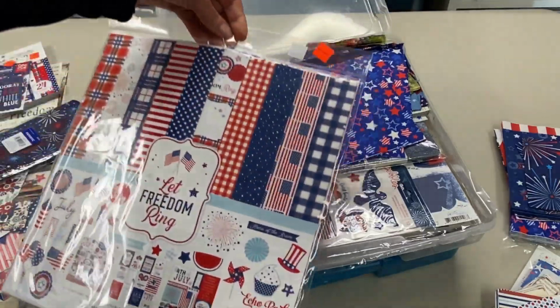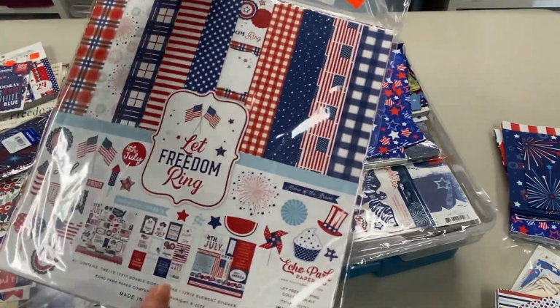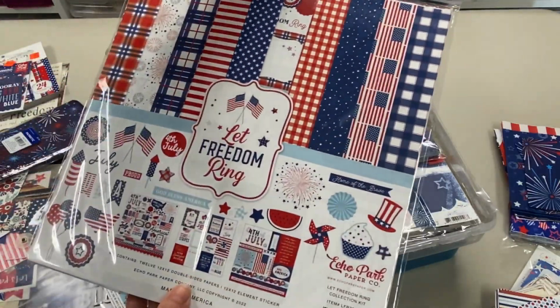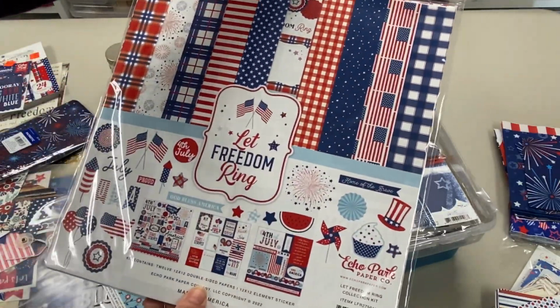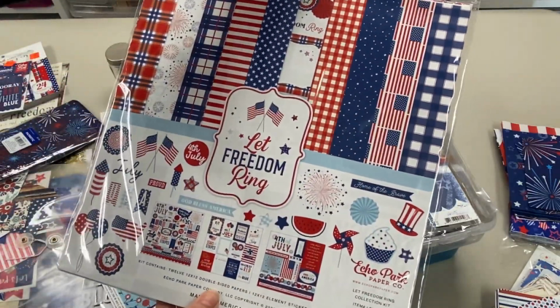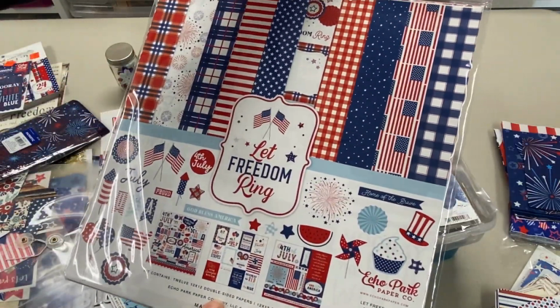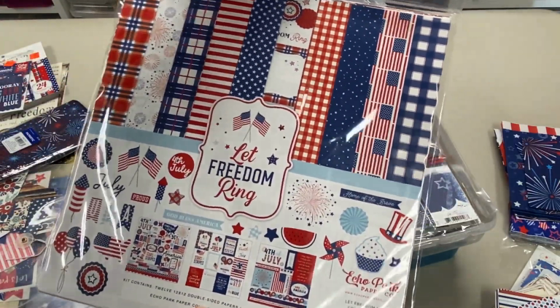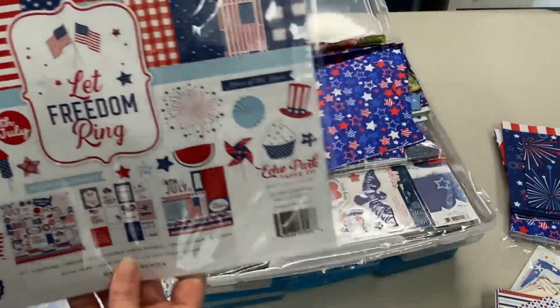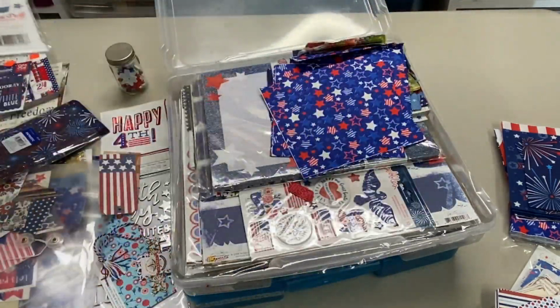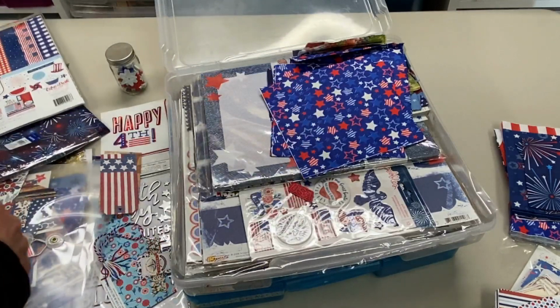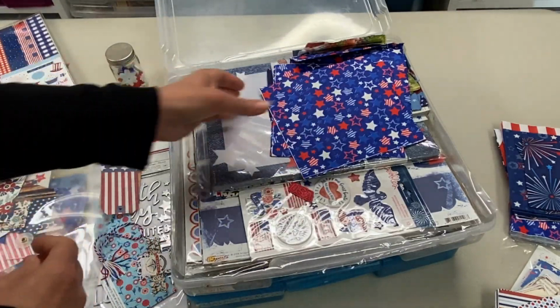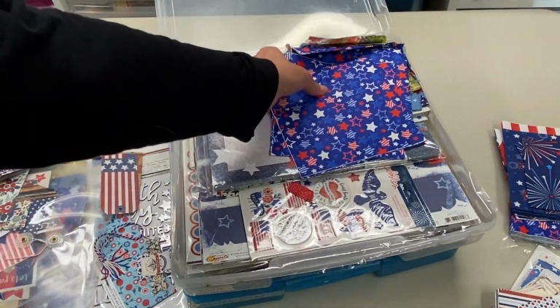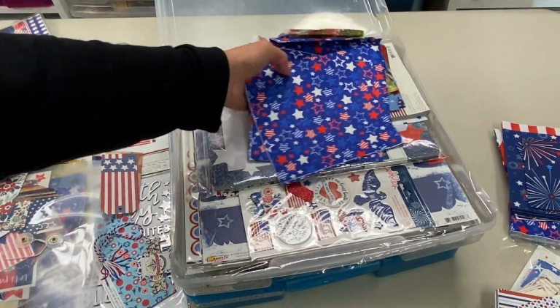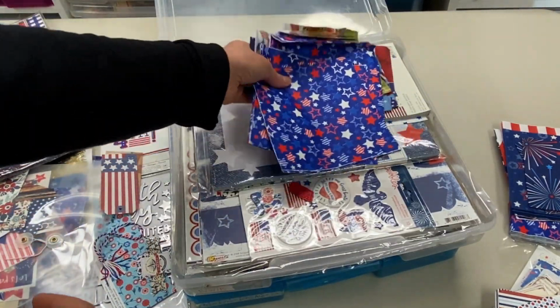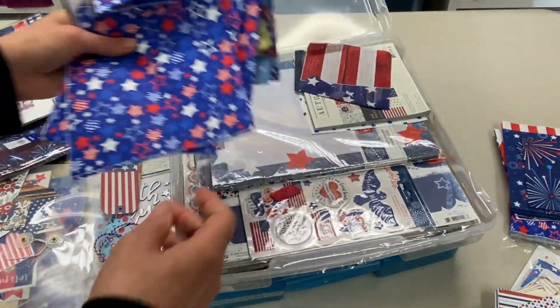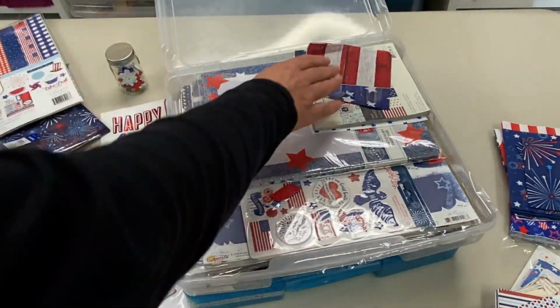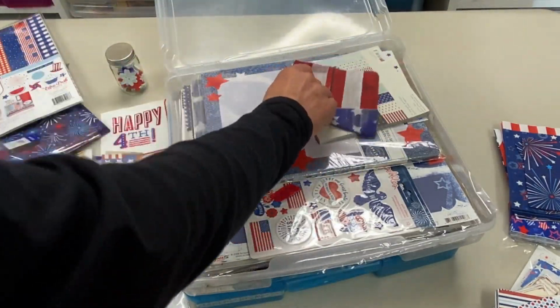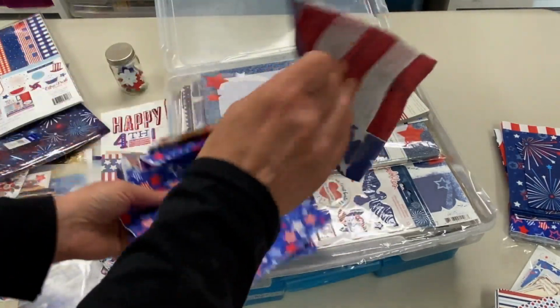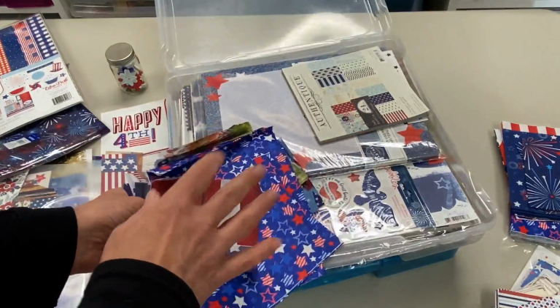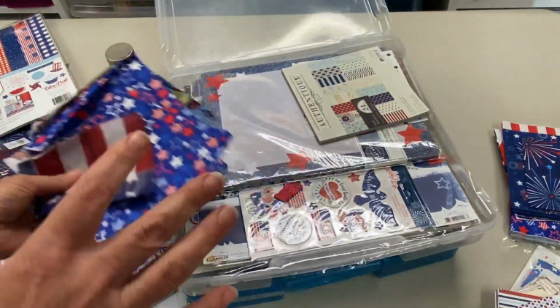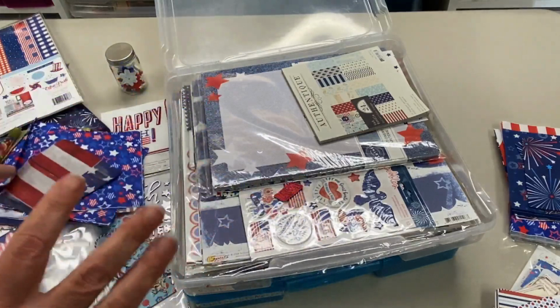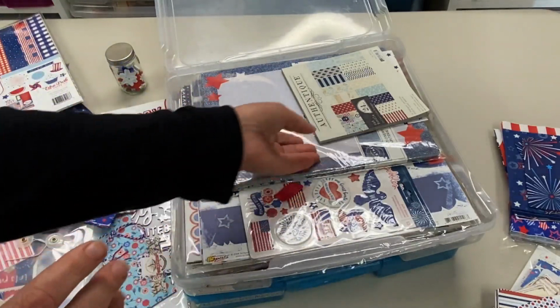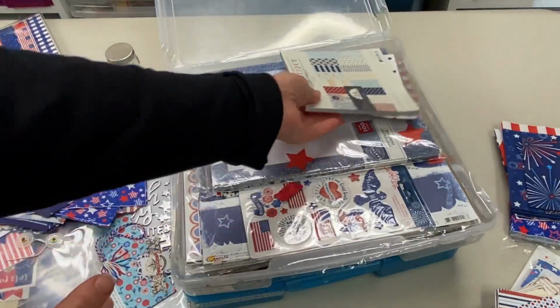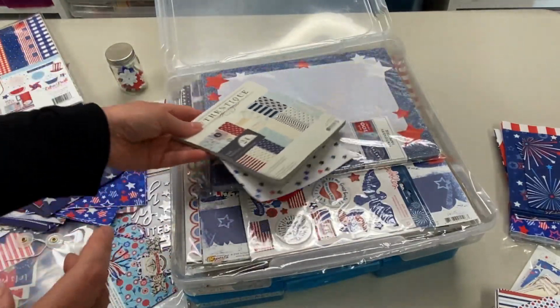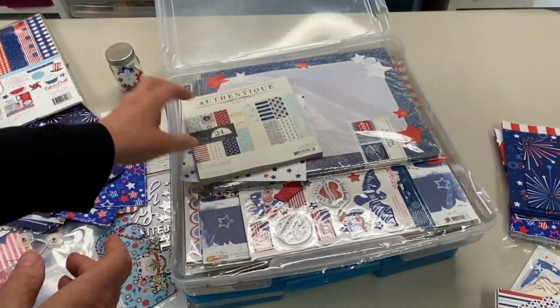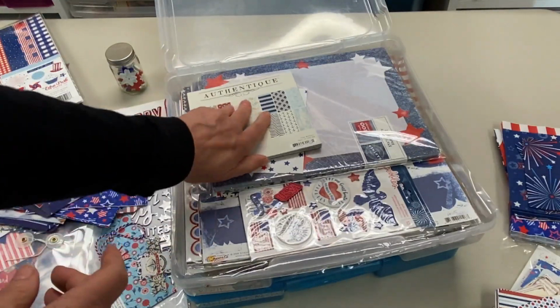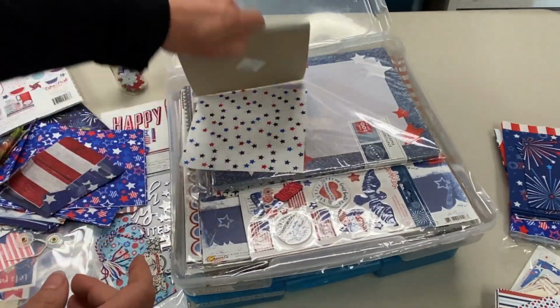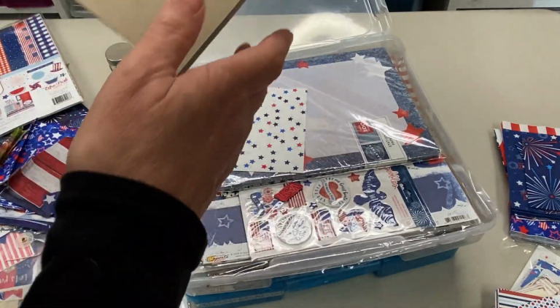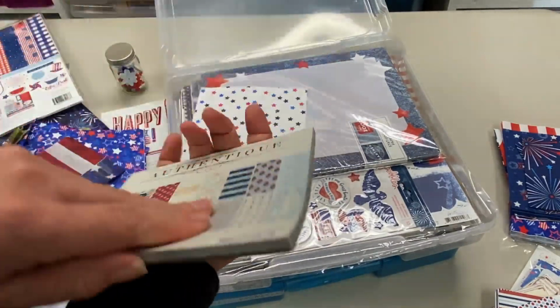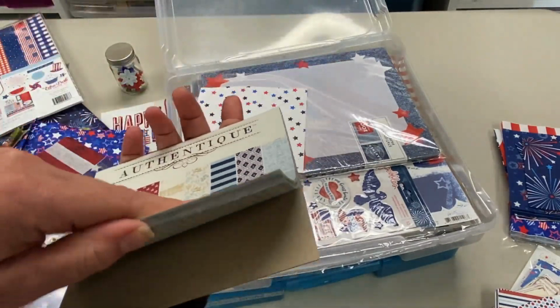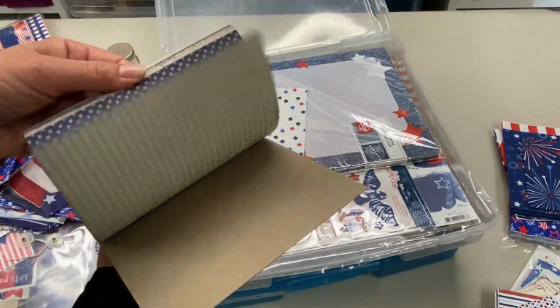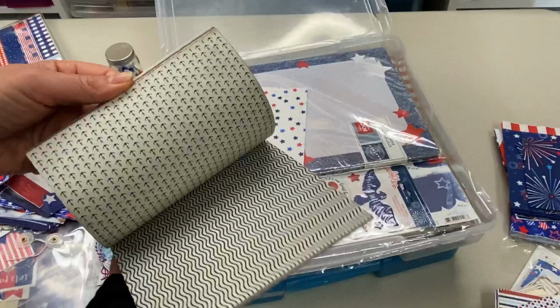I might've gone a little crazy with Let Freedom Ring. Maybe I should make July dailies — some simpler ones, not too crazy — and put them on my Etsy shop, which I don't think has anything in it.